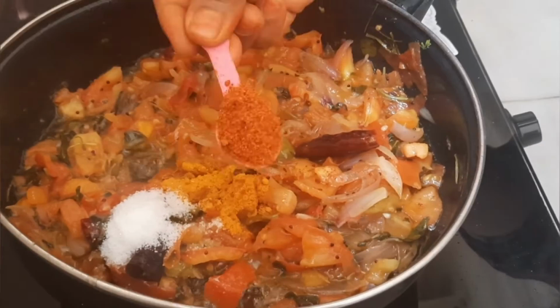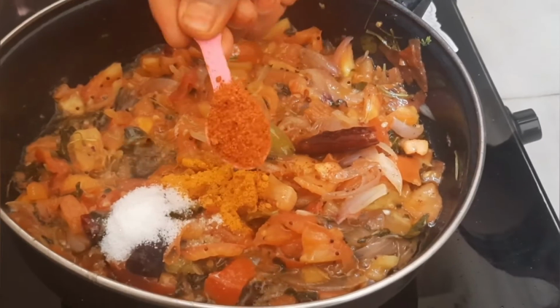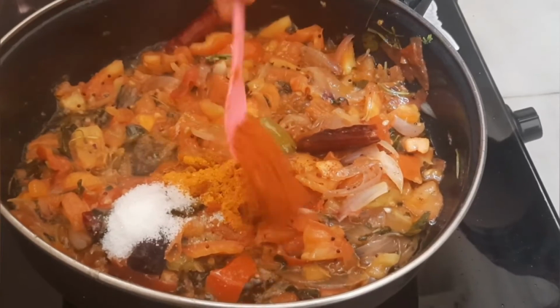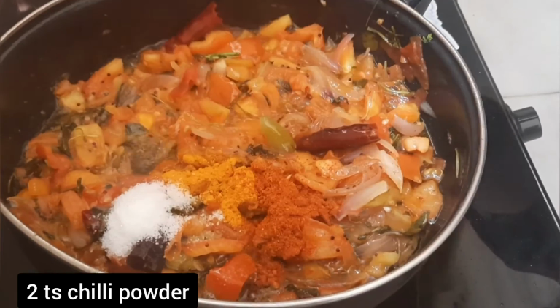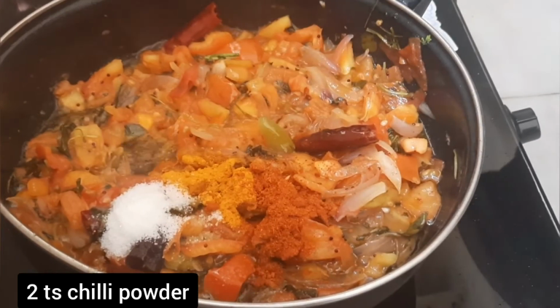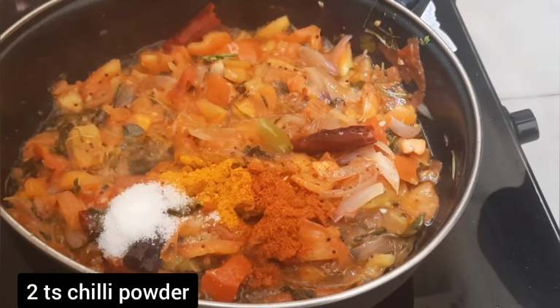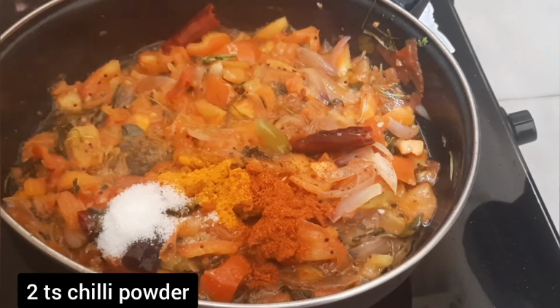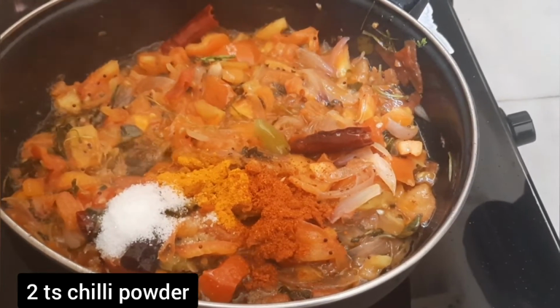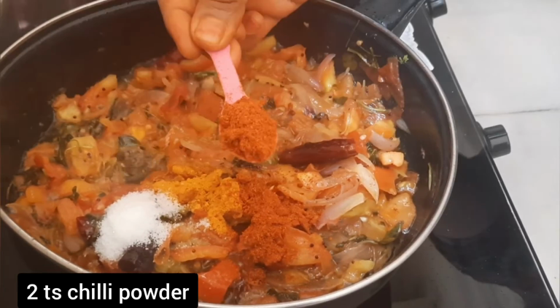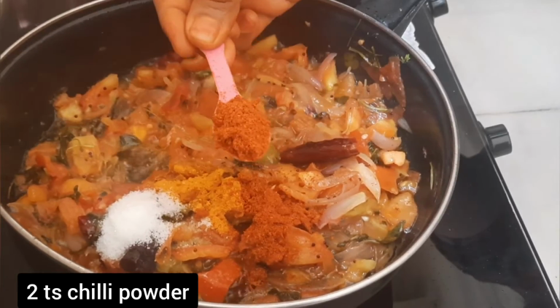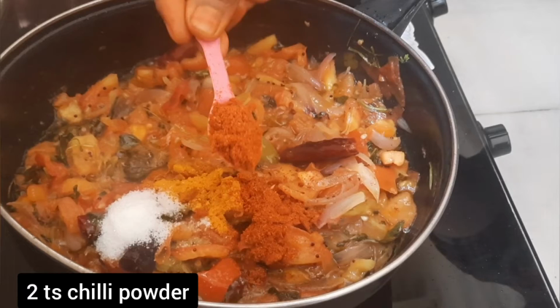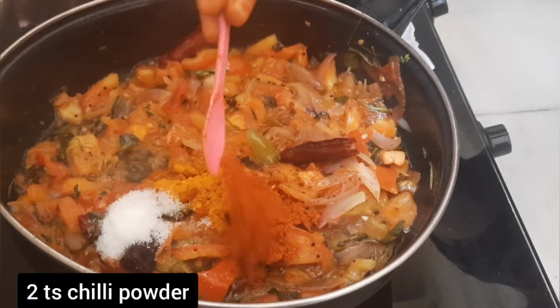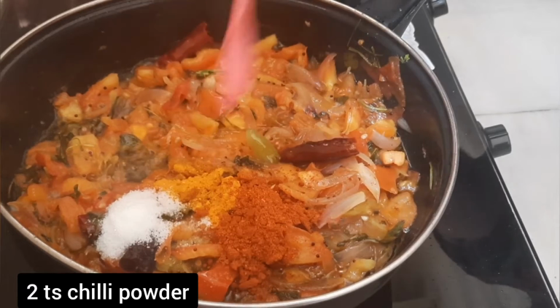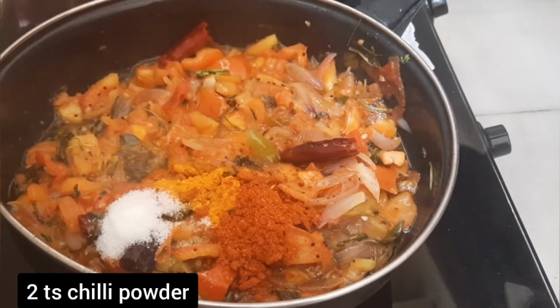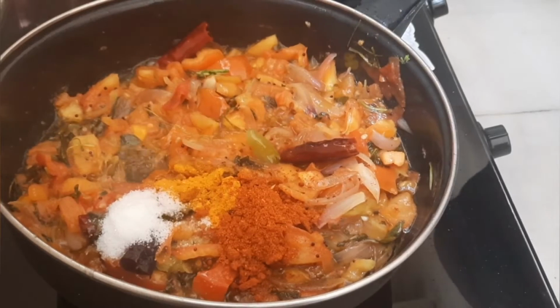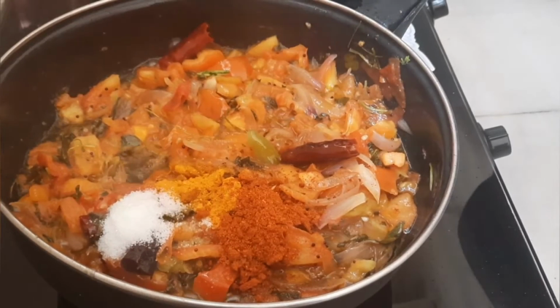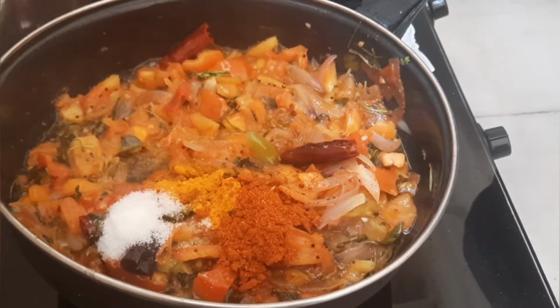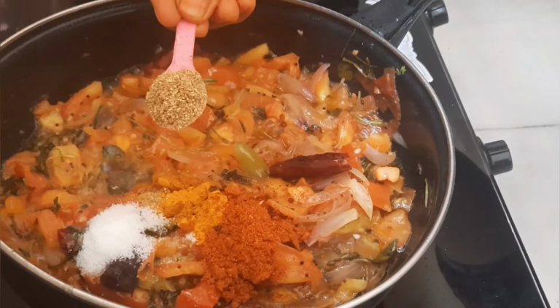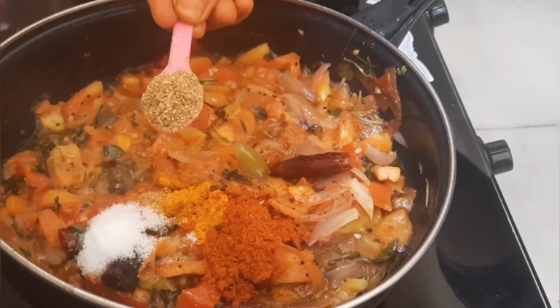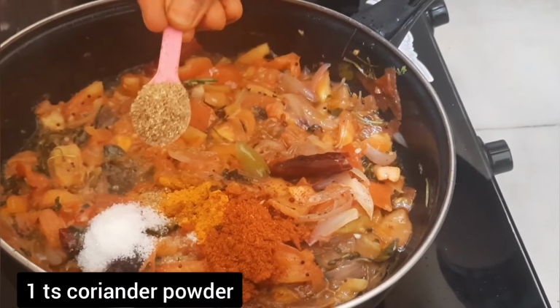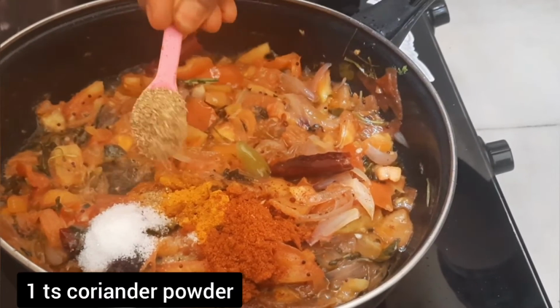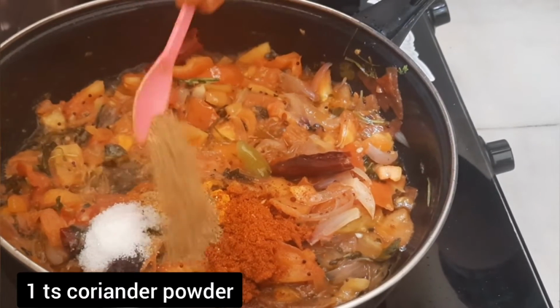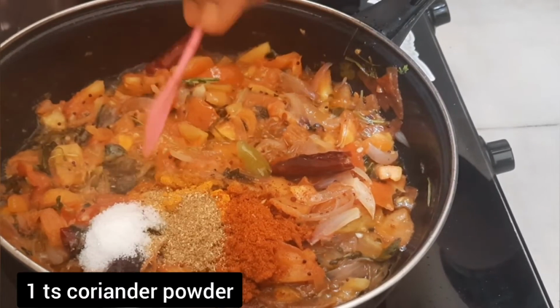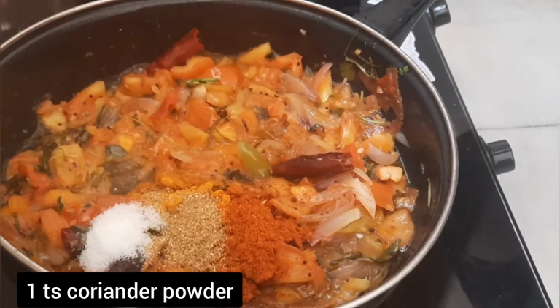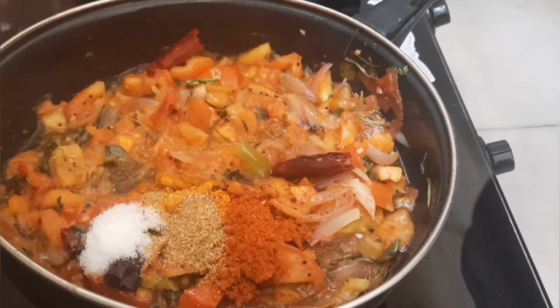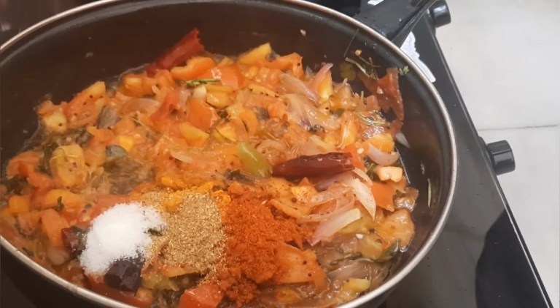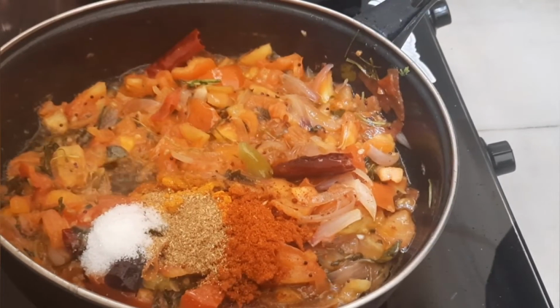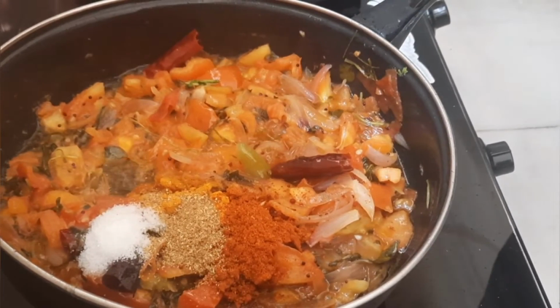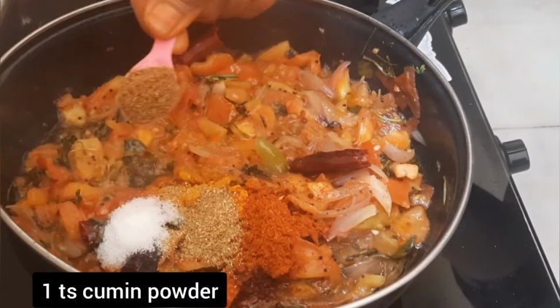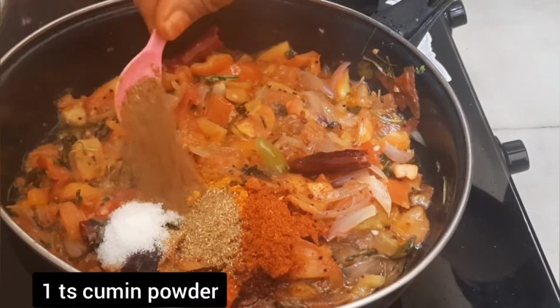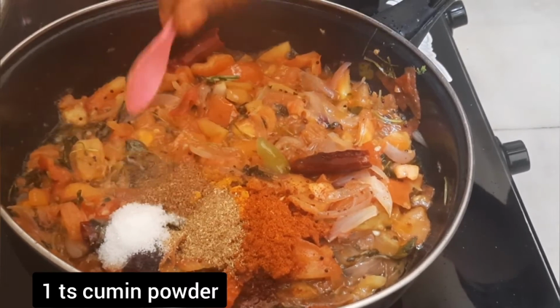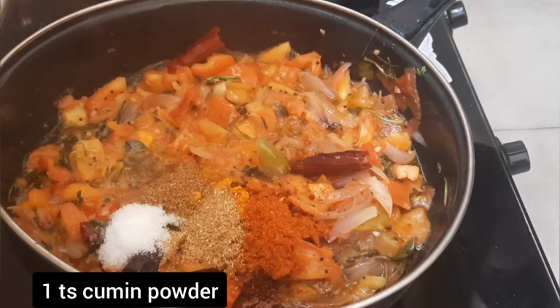Then add 2 tablespoons, 1 tablespoon of salt and acid.